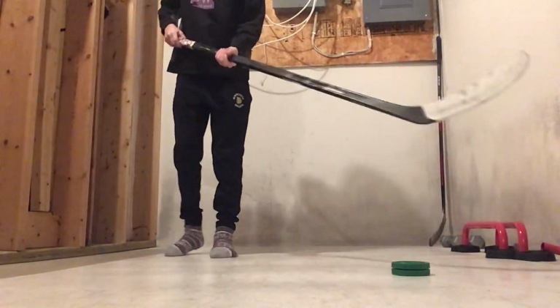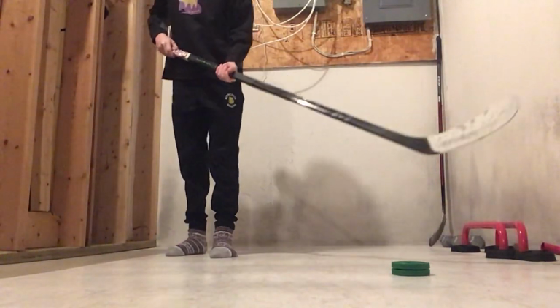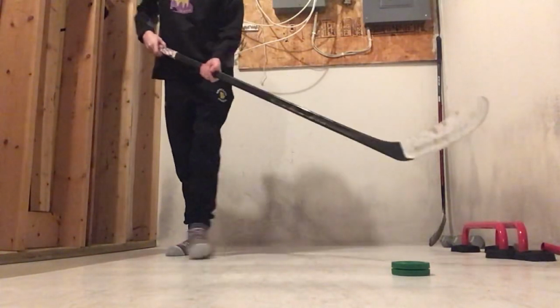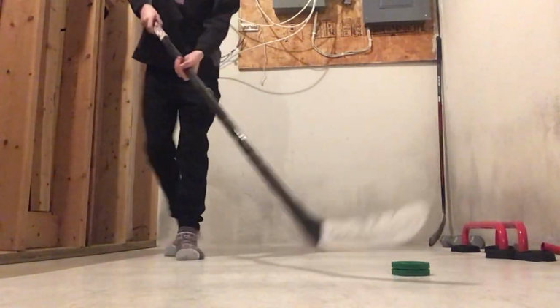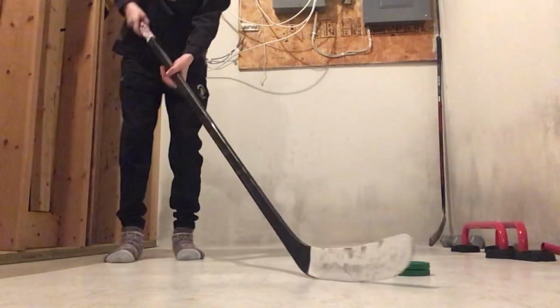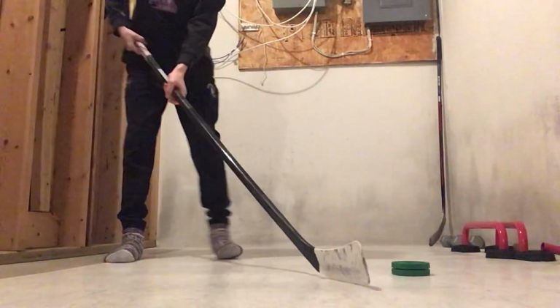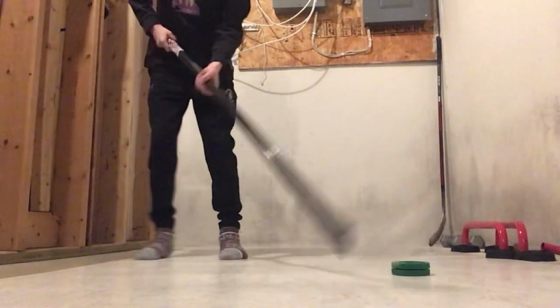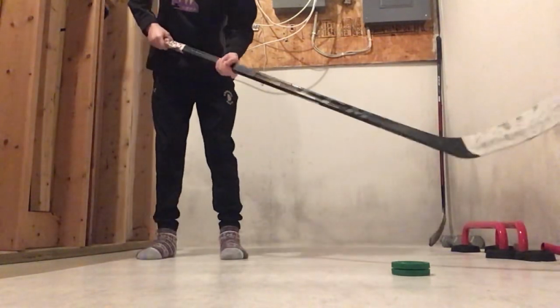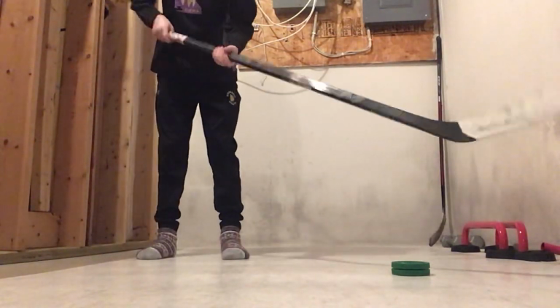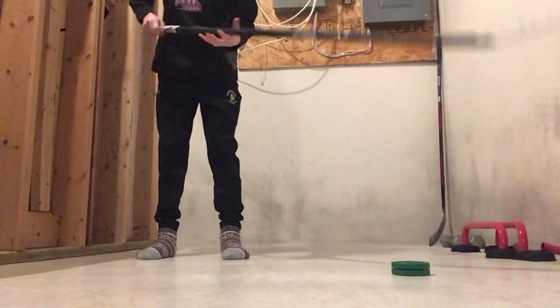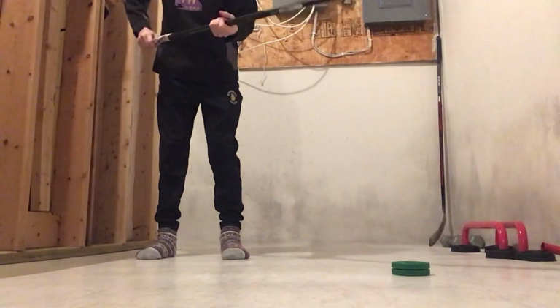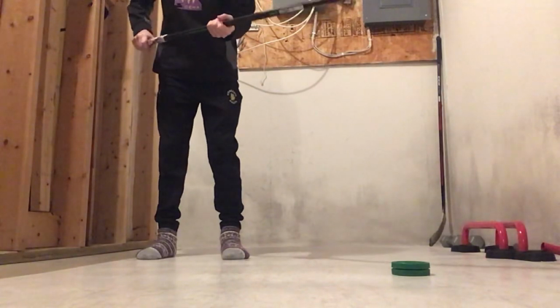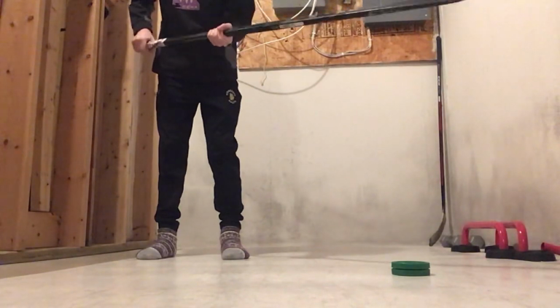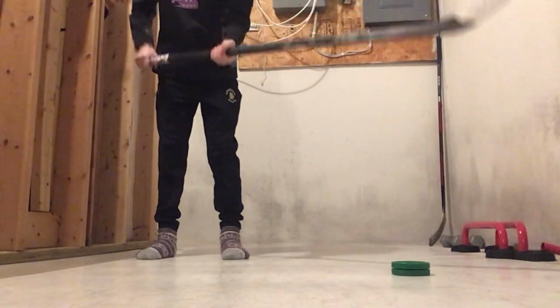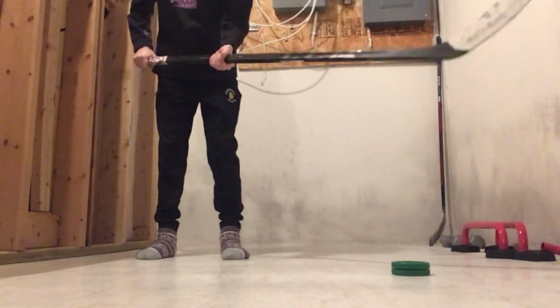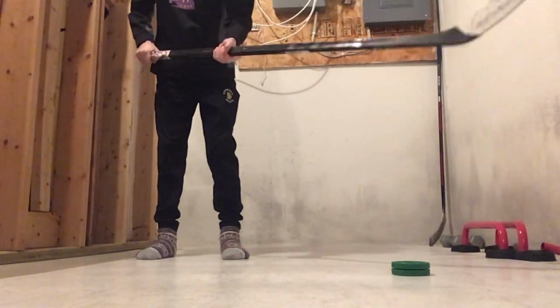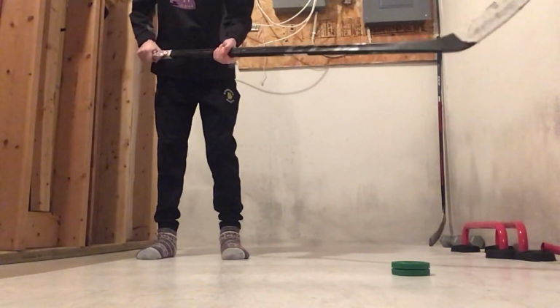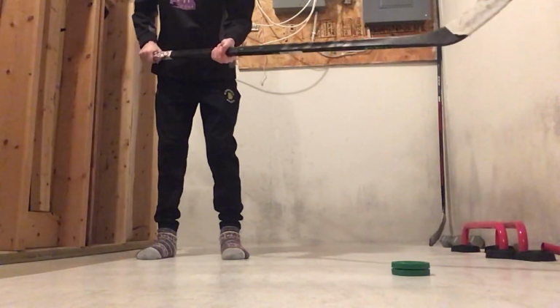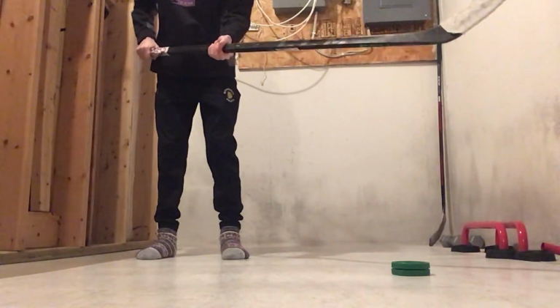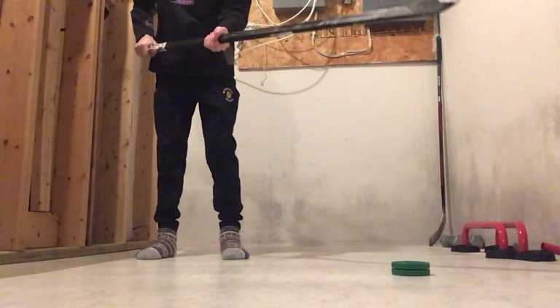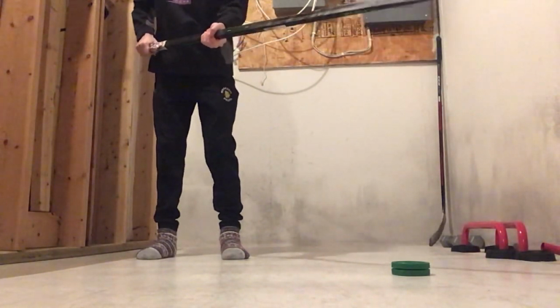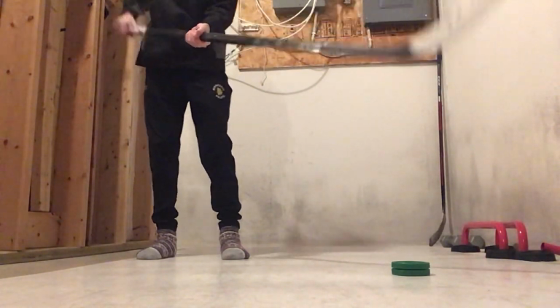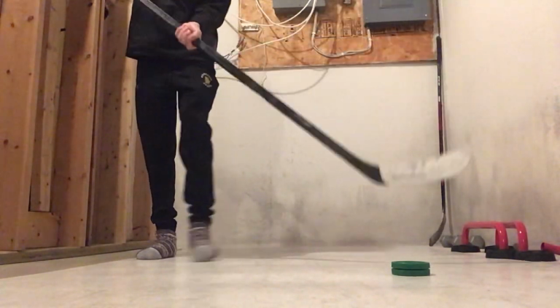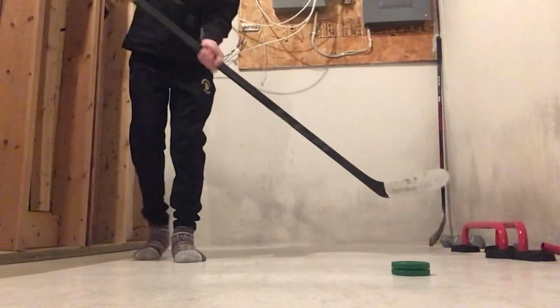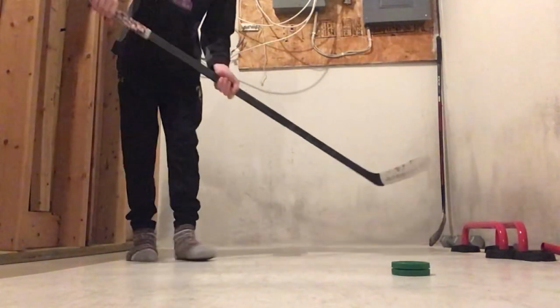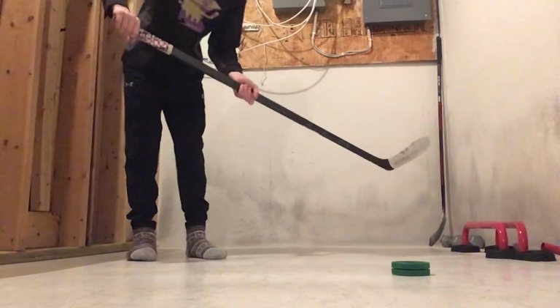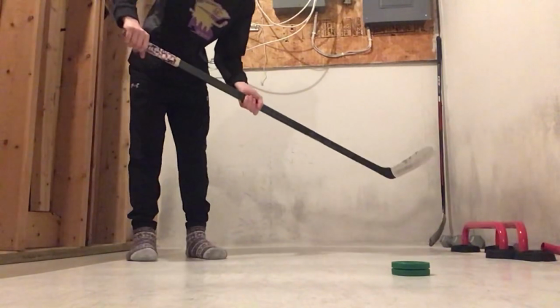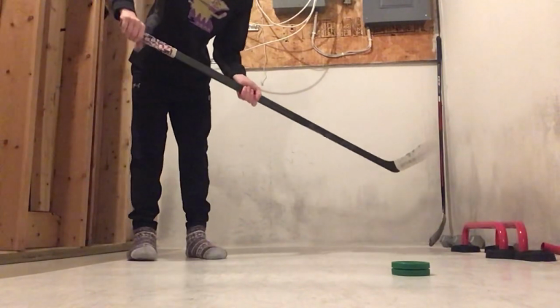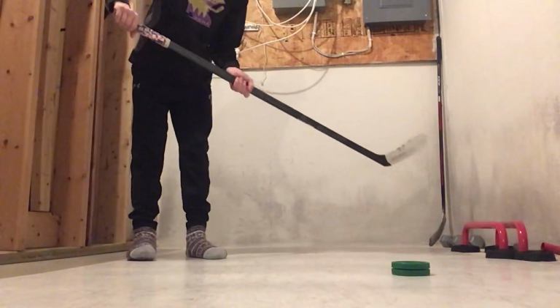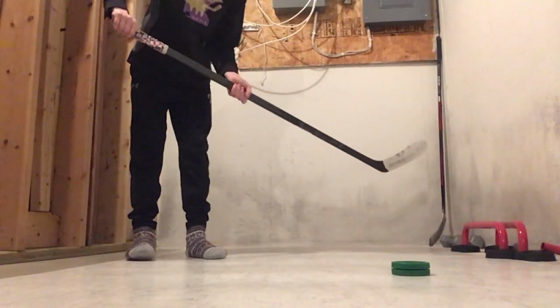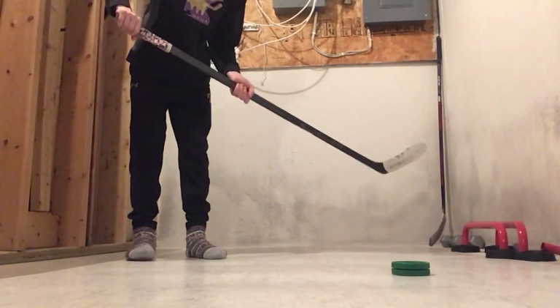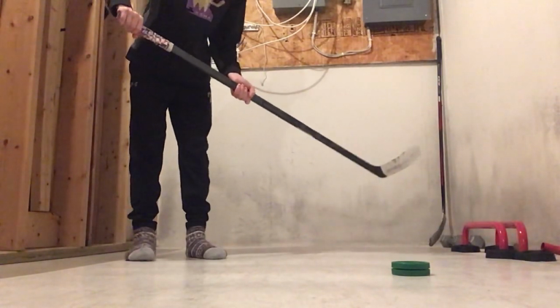So I'll show you the first things to do. First, you want to make sure you have a pretty good grip on your stick, whether it's lefty or righty, and kind of put your hands where mine are on your stick.